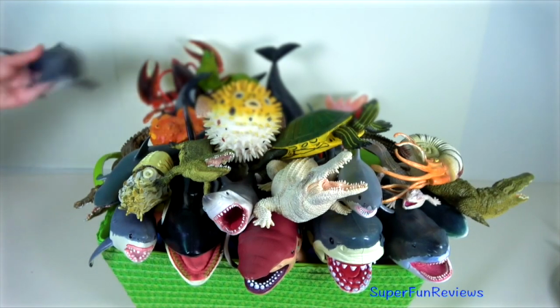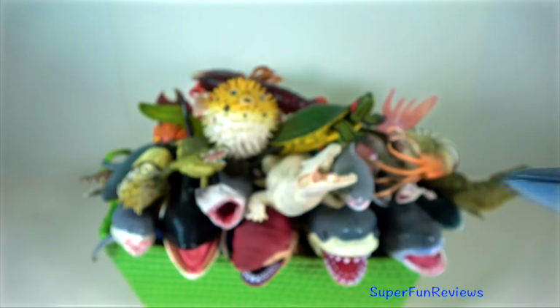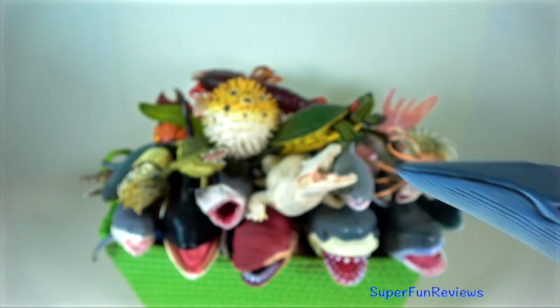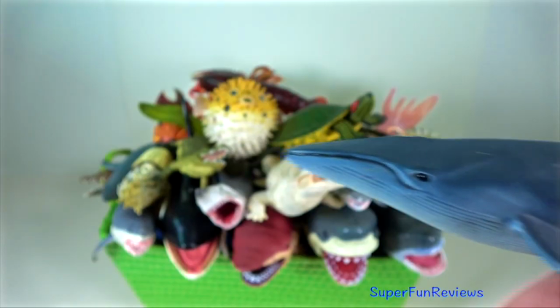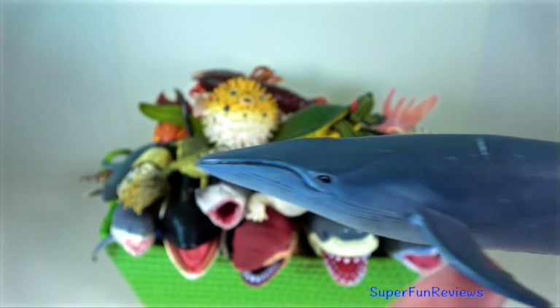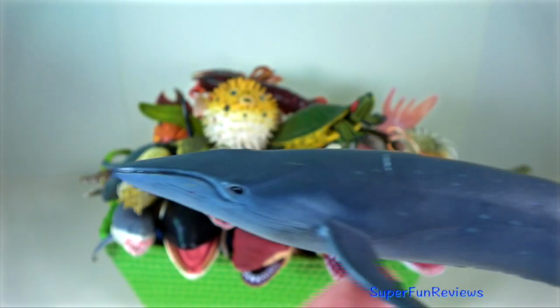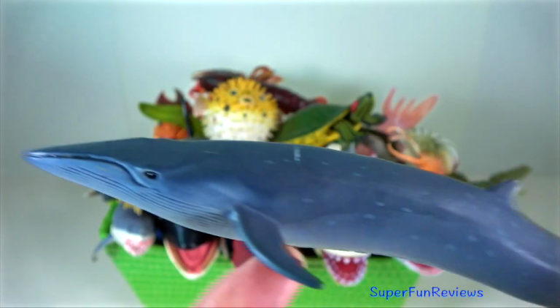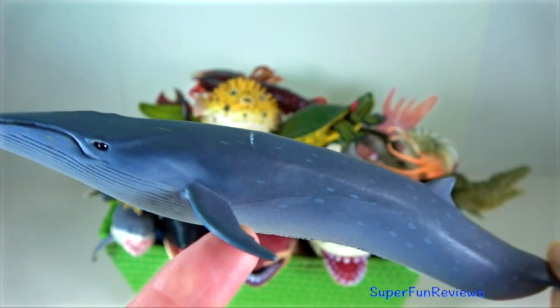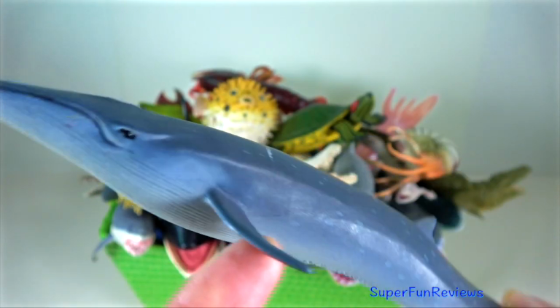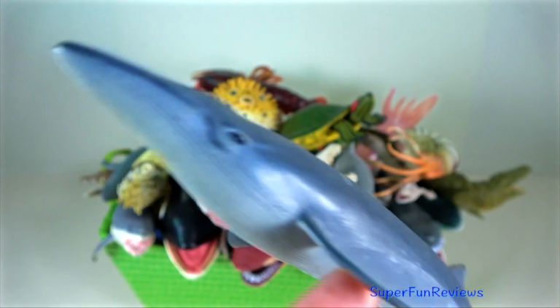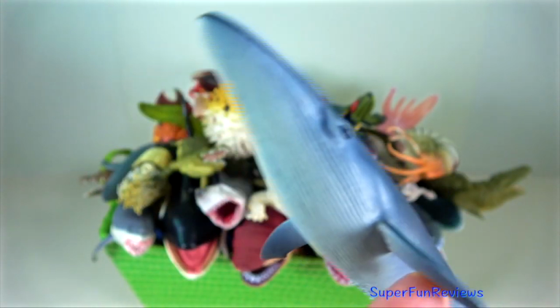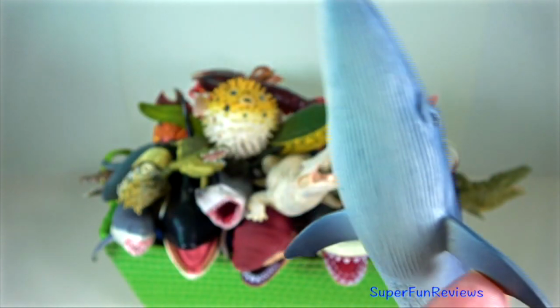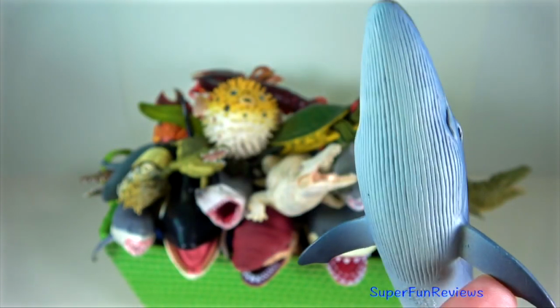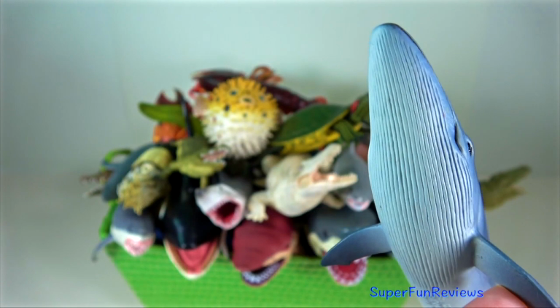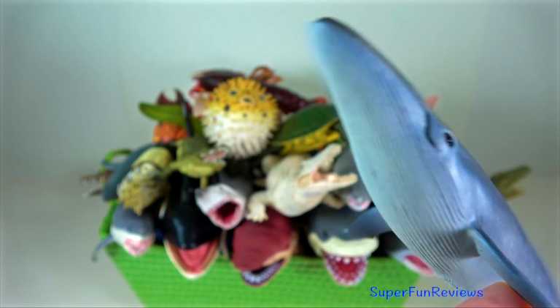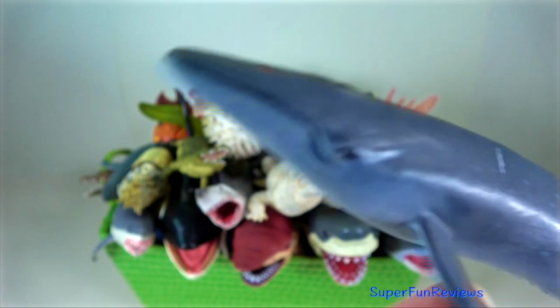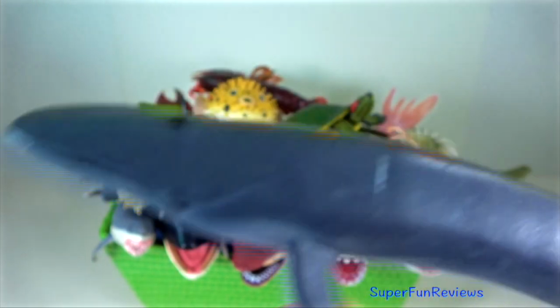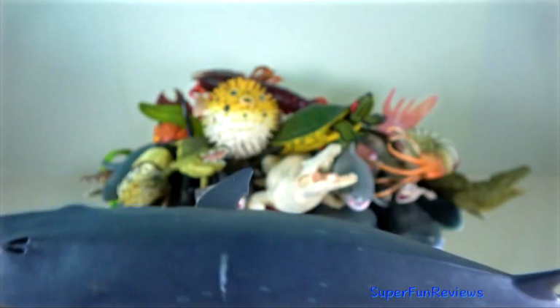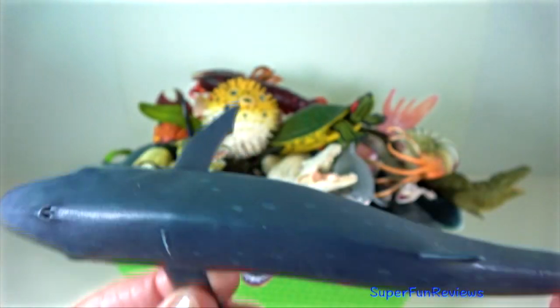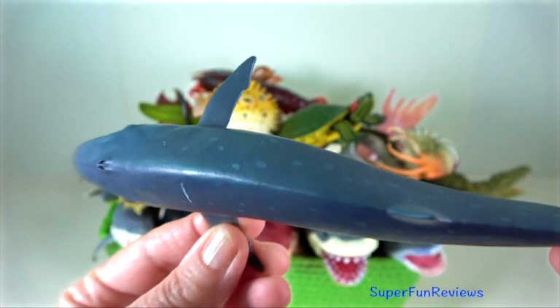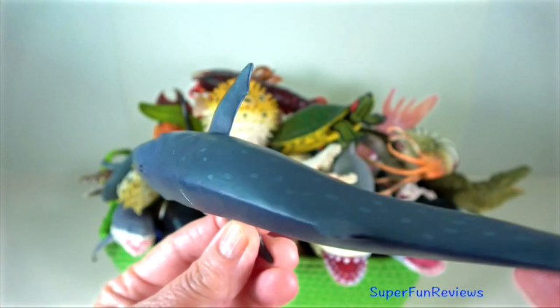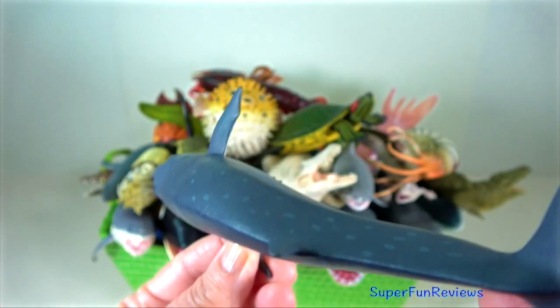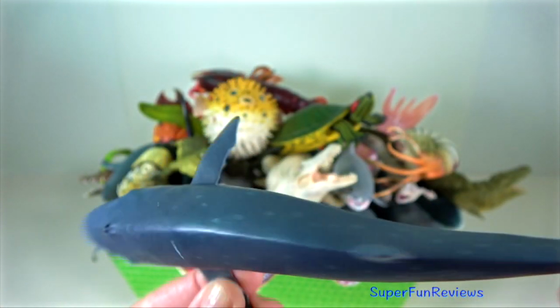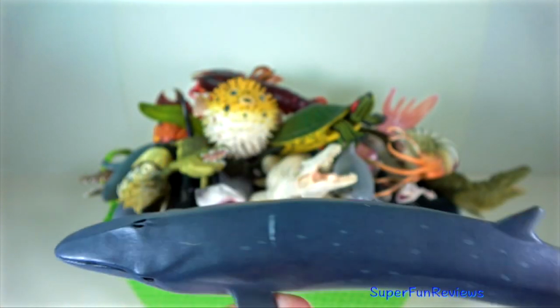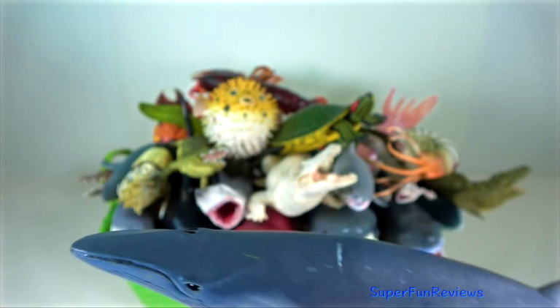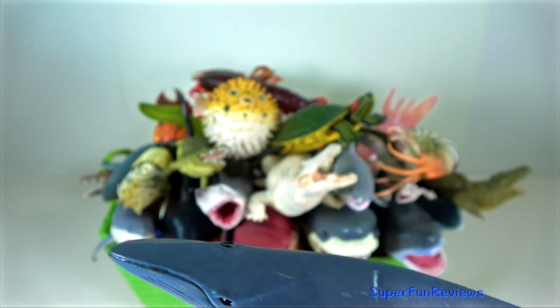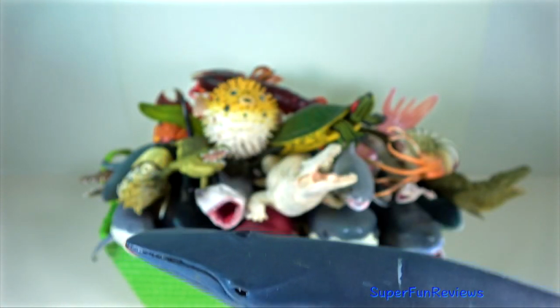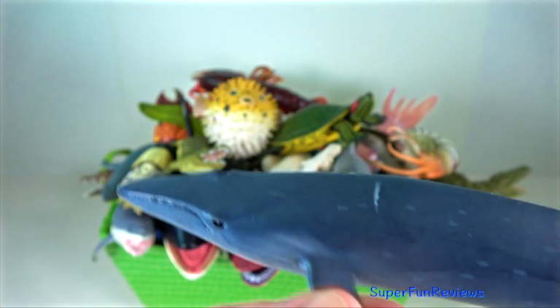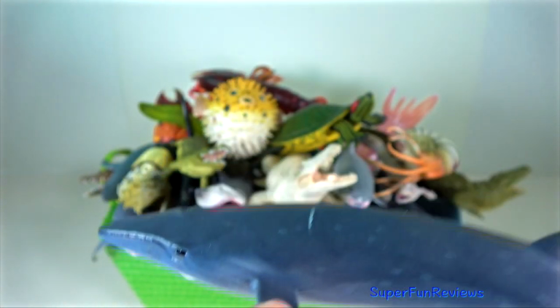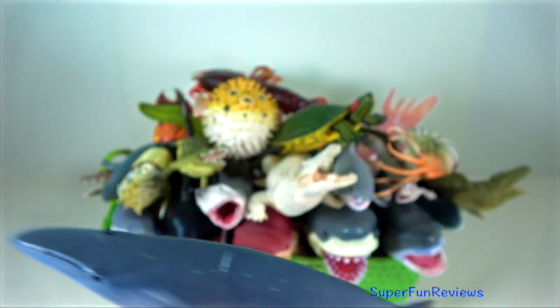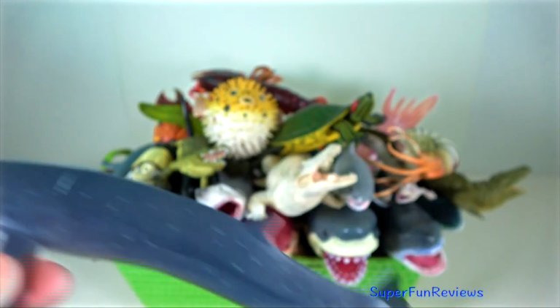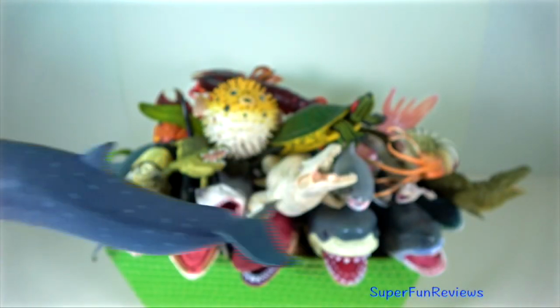Sei whale is among the fastest cetaceans. It can reach speeds up to 50 kilometres per hour.